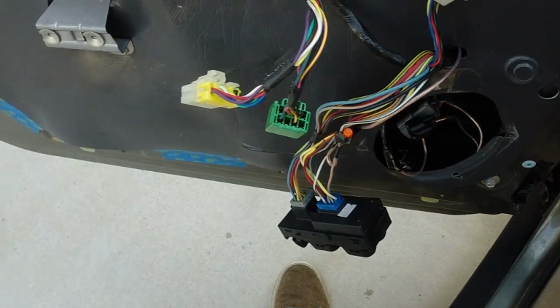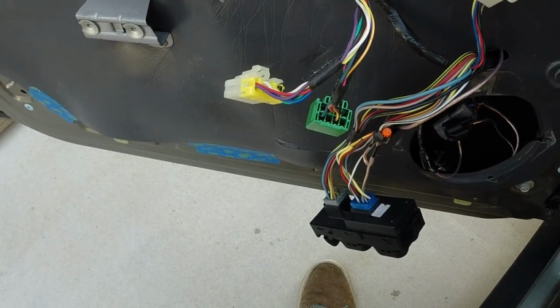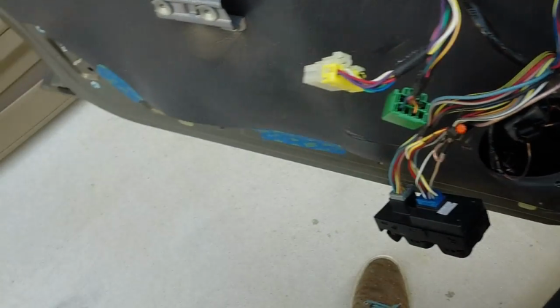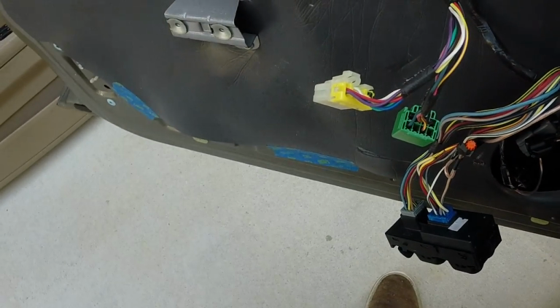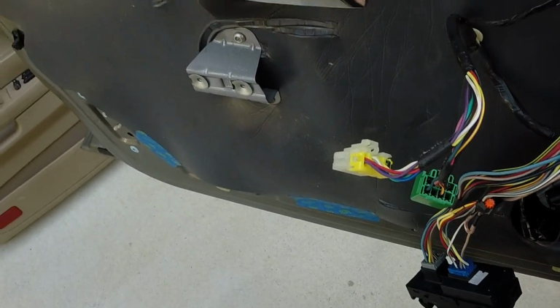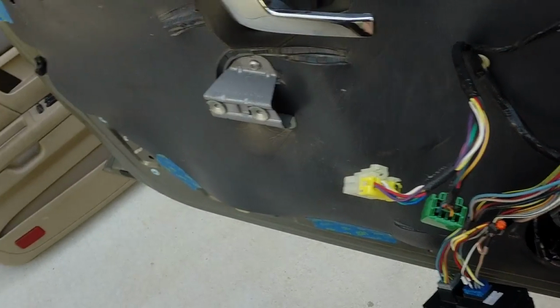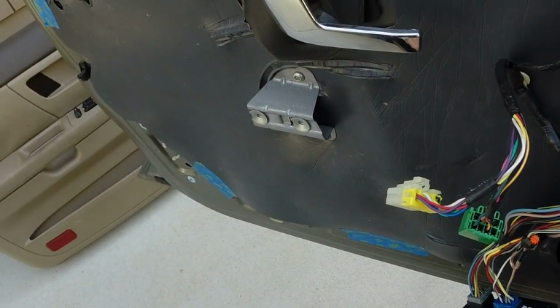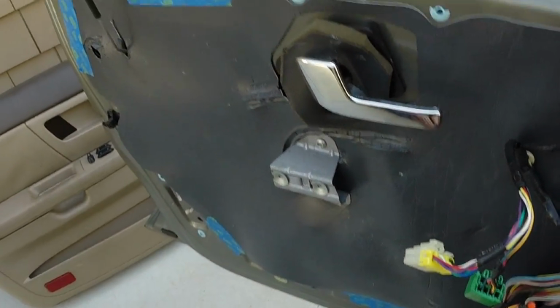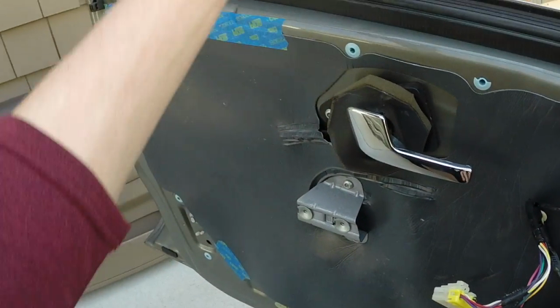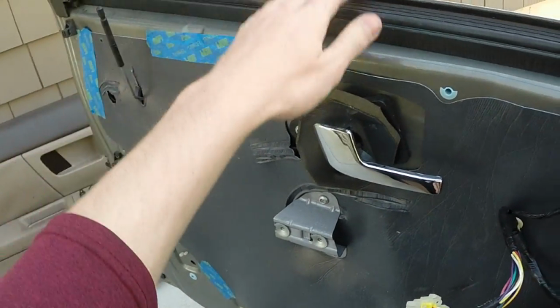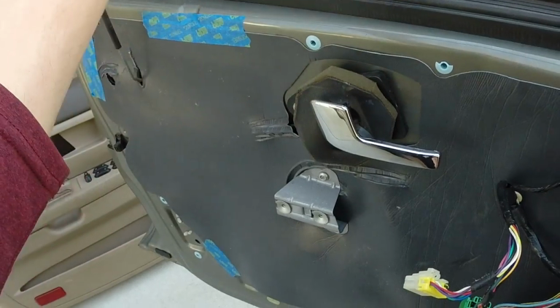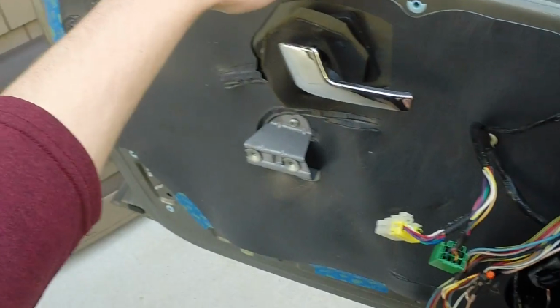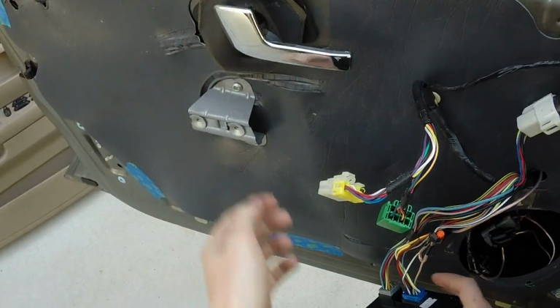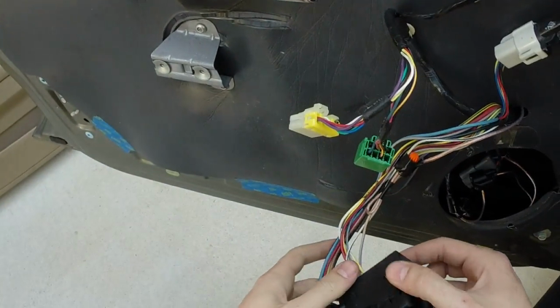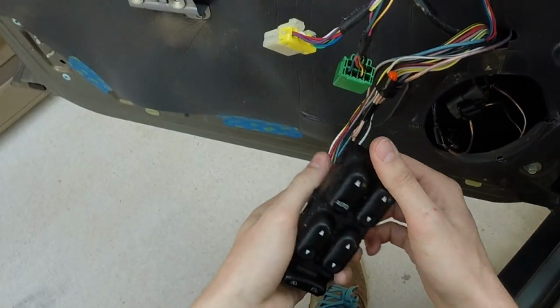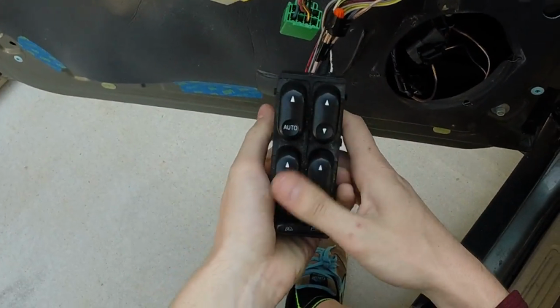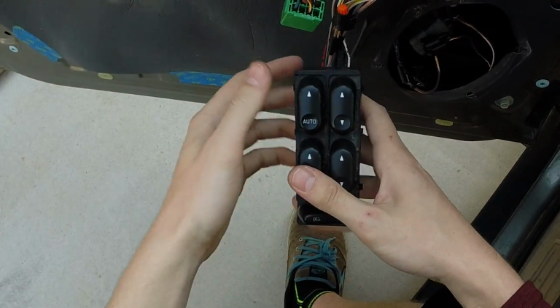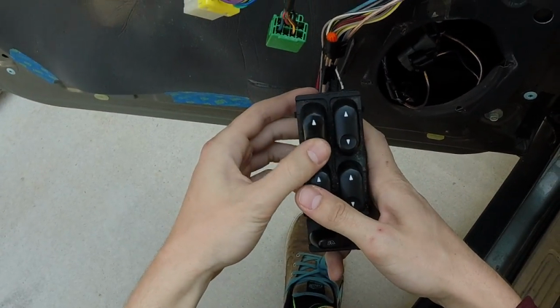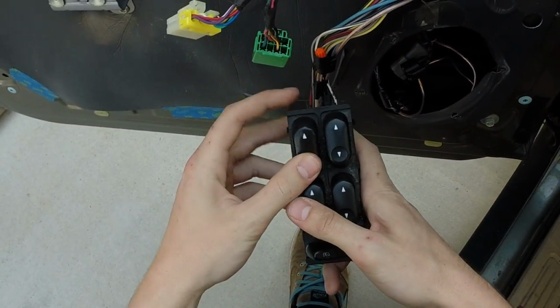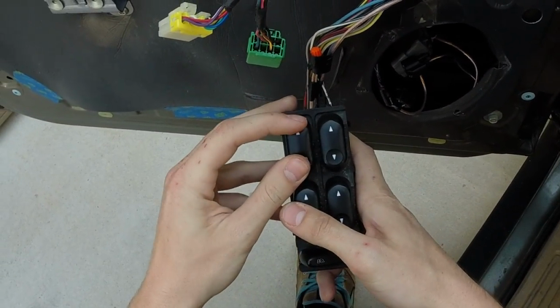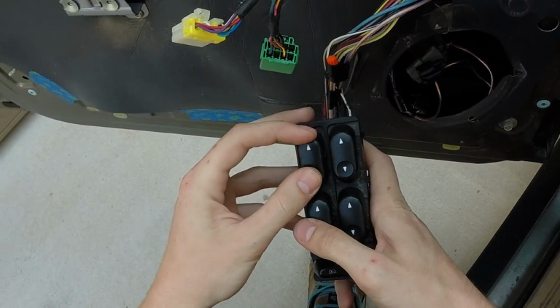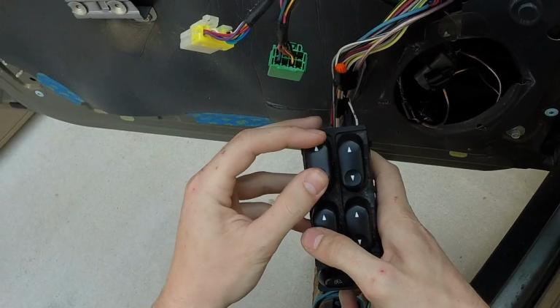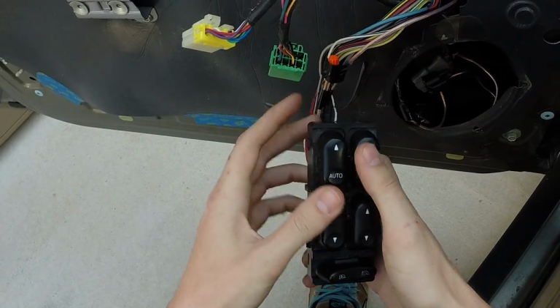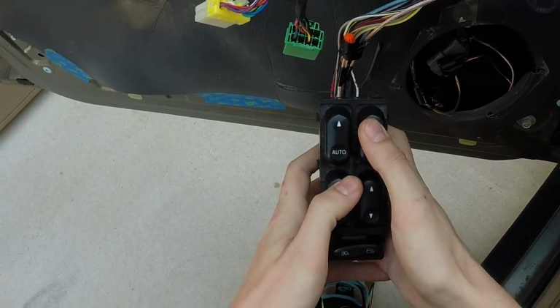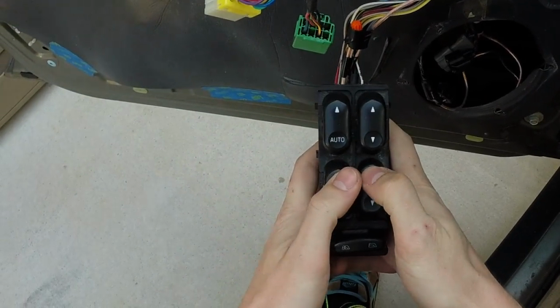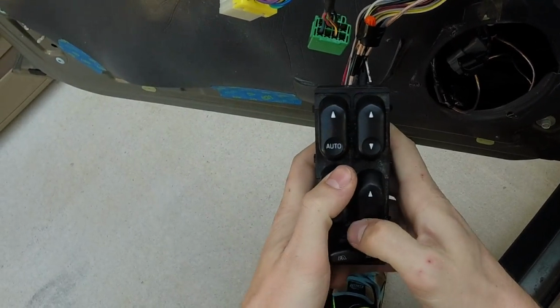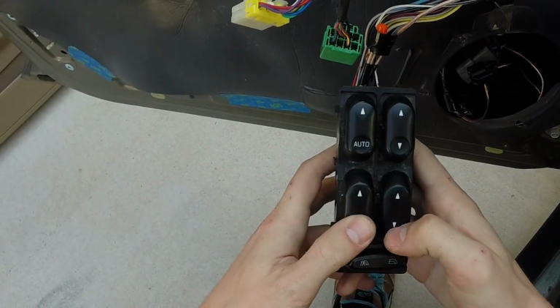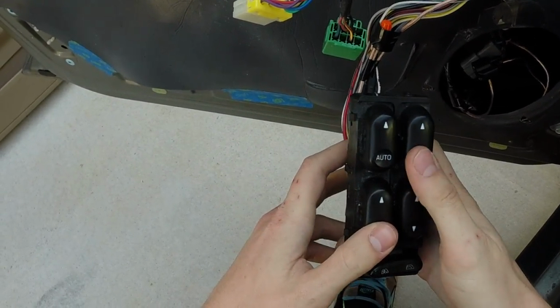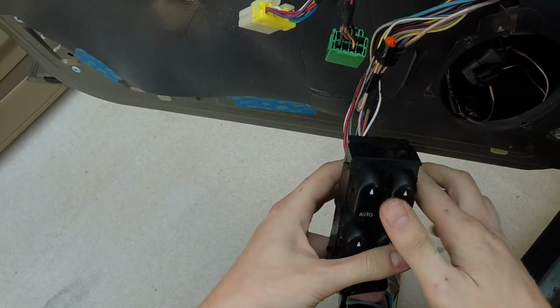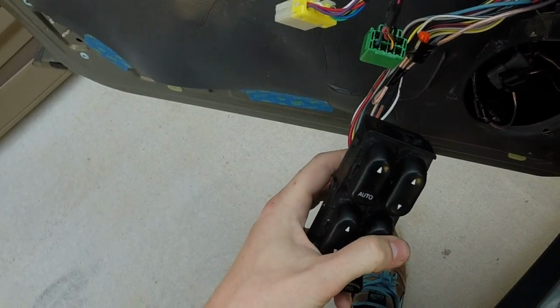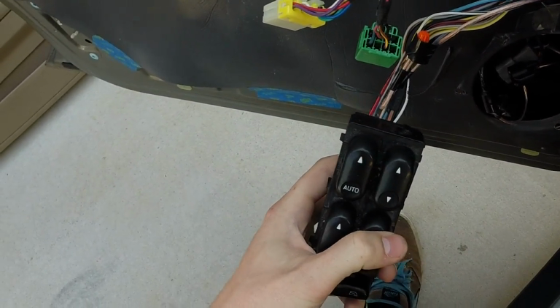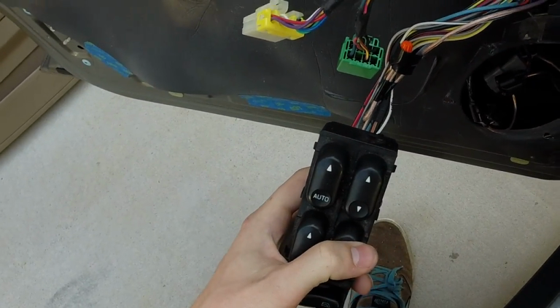This is a video for all those people who are having trouble with their power windows on their driver's side, where their driver's side window won't go down but all their other windows will go down on their master switch.